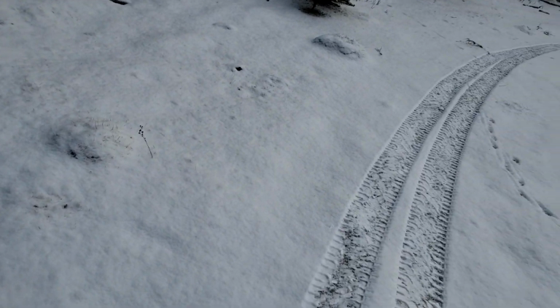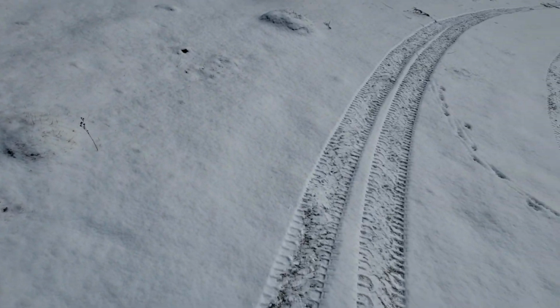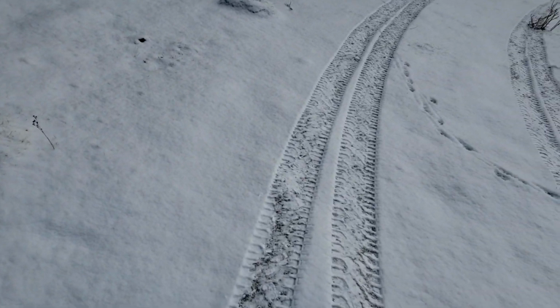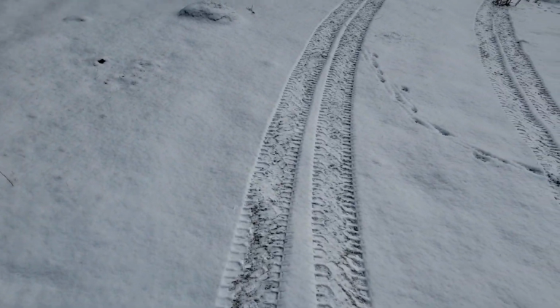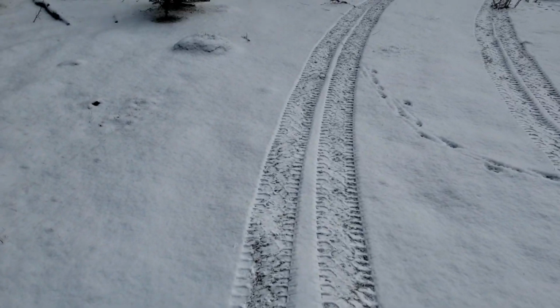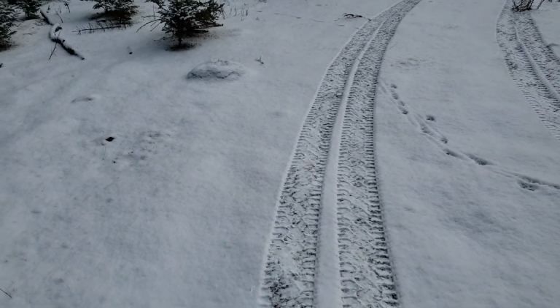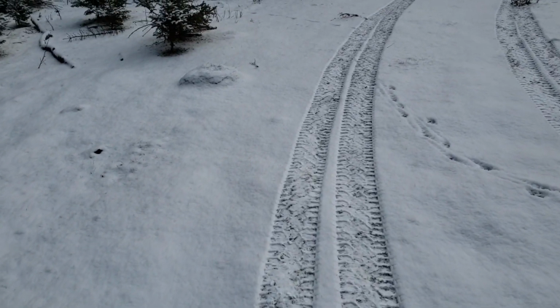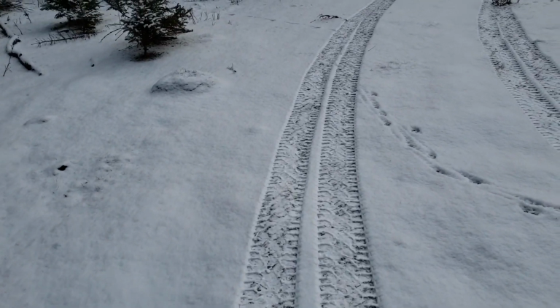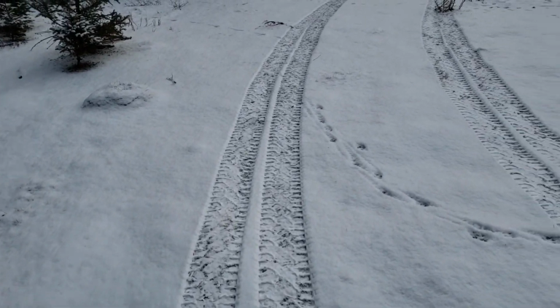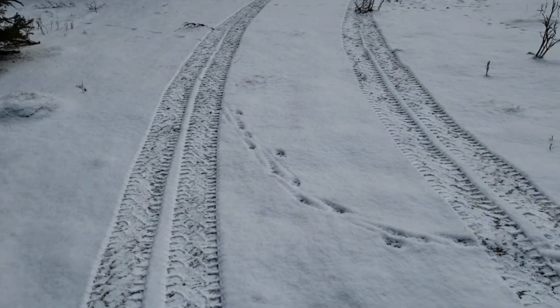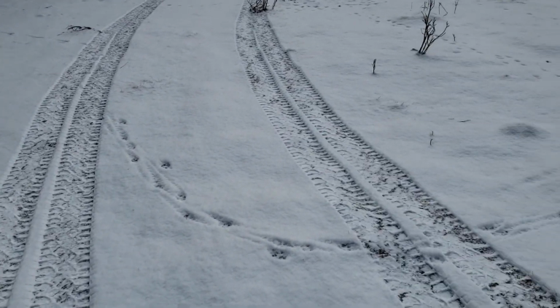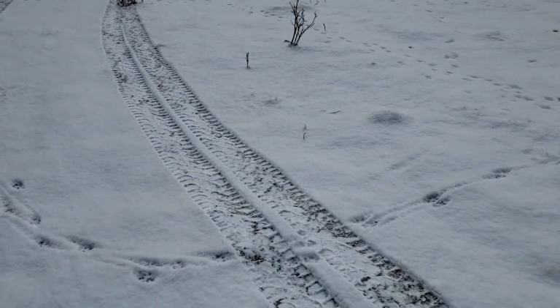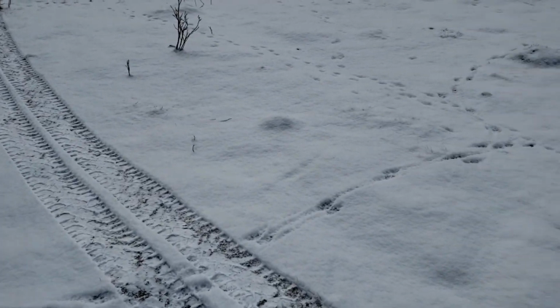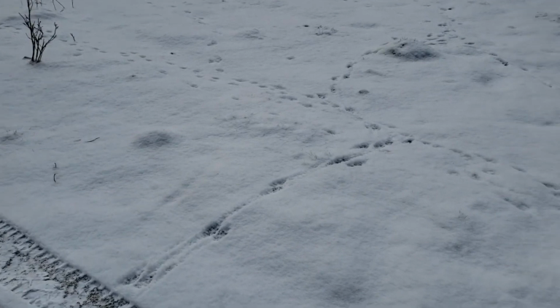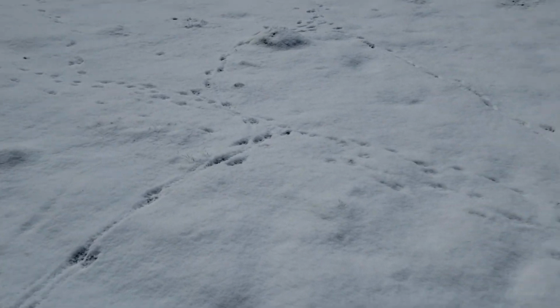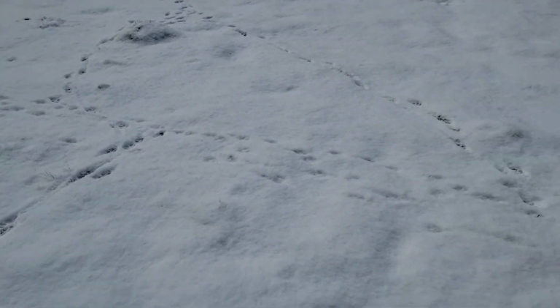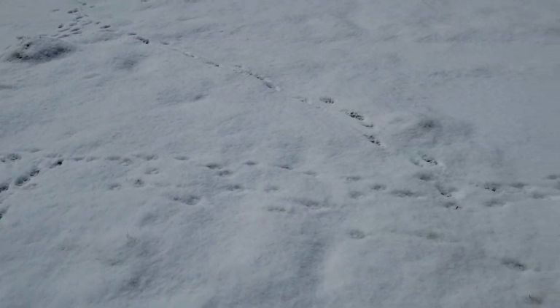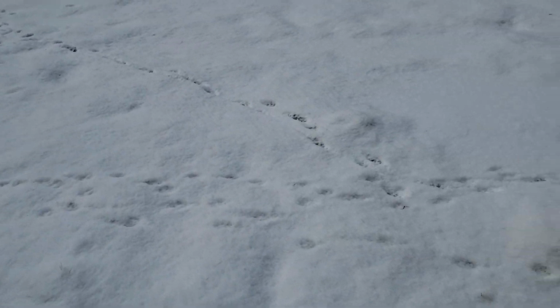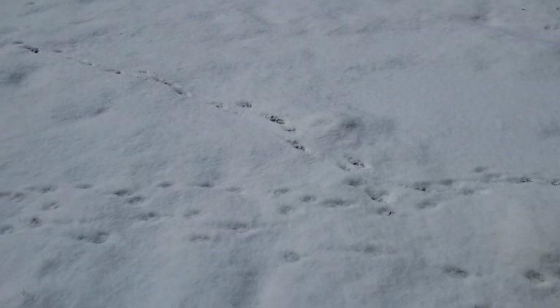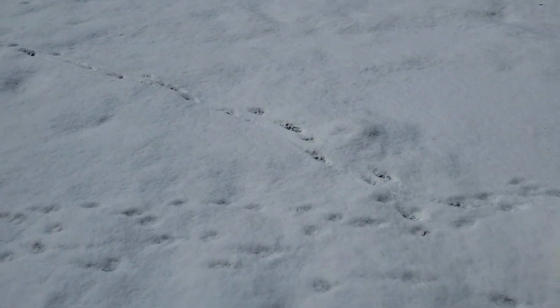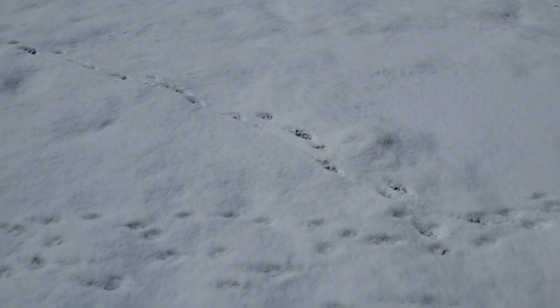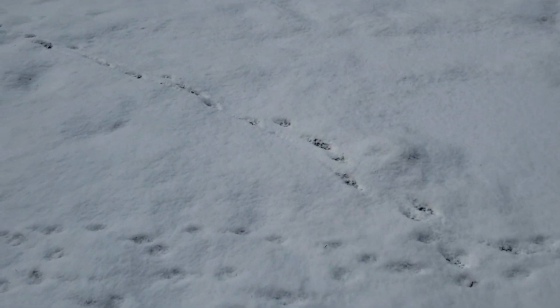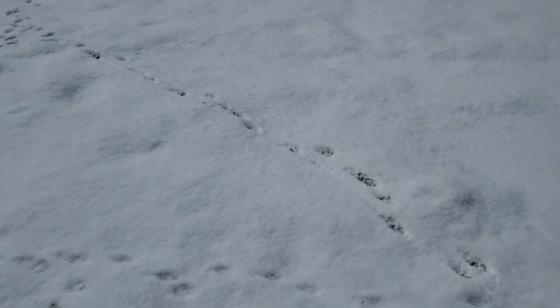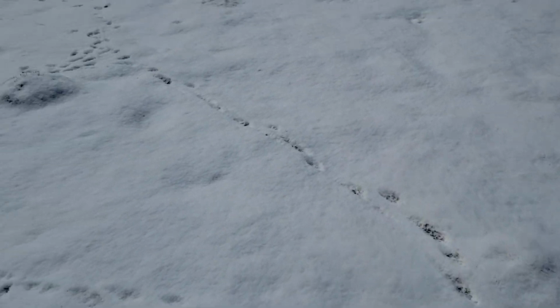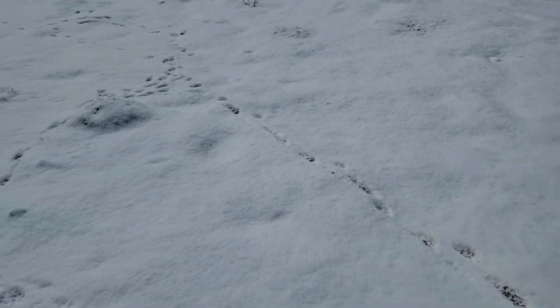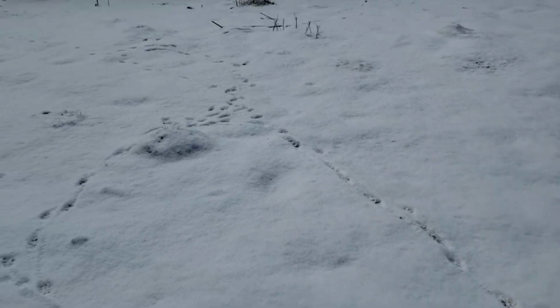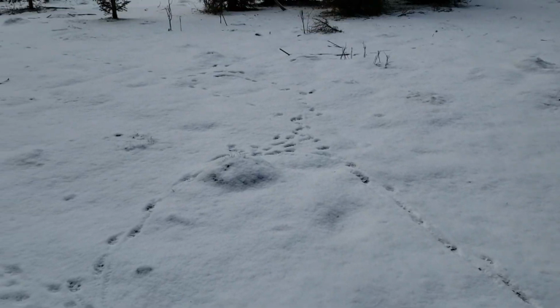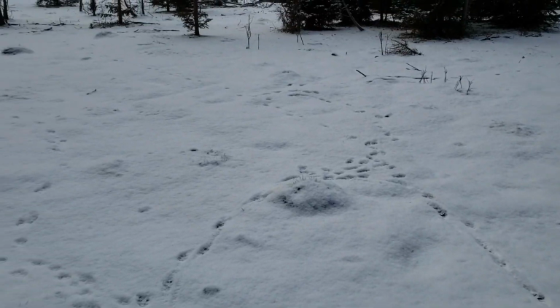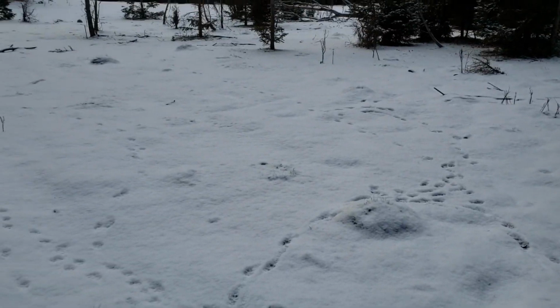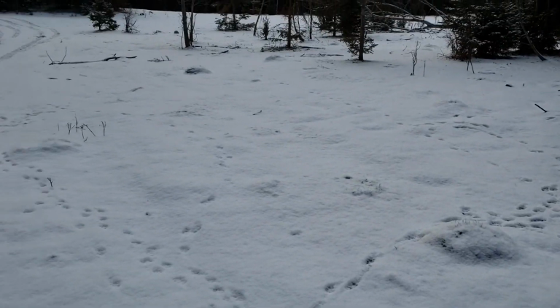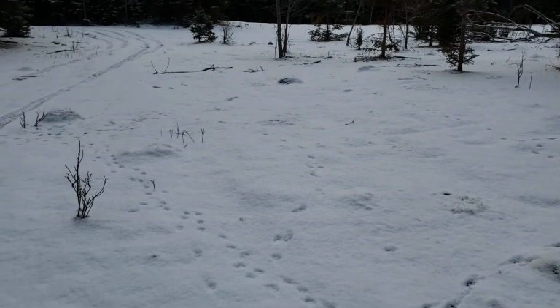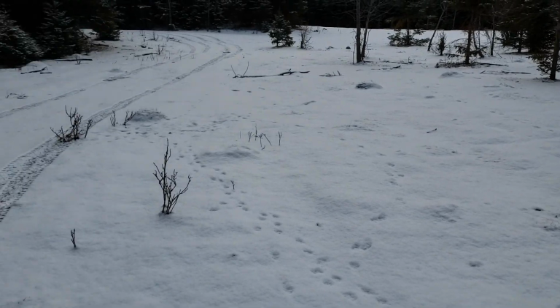Now I can actually see, since we got the snow, I can see coyote tracks, which is kind of nice. Maybe I can see where they're going now.